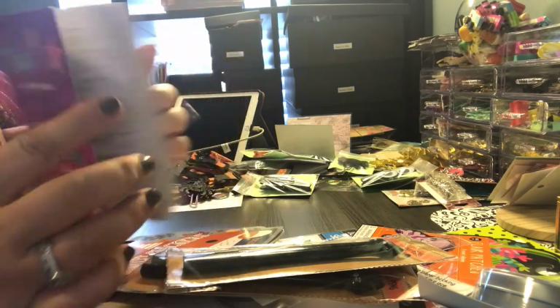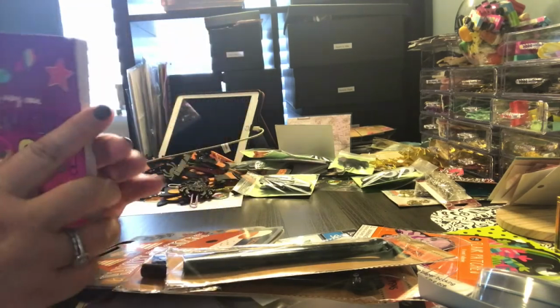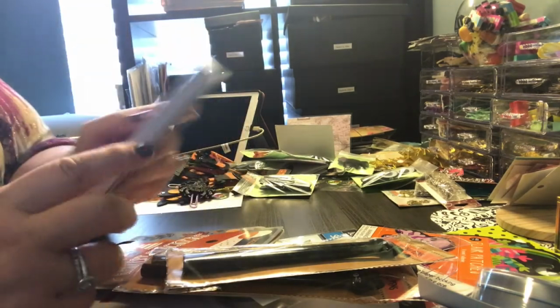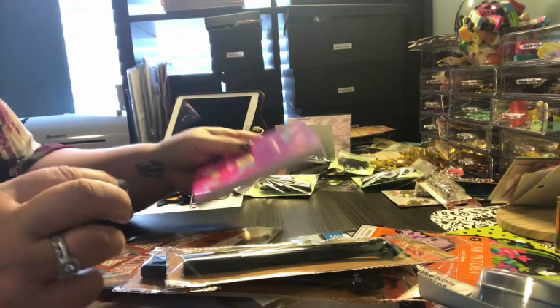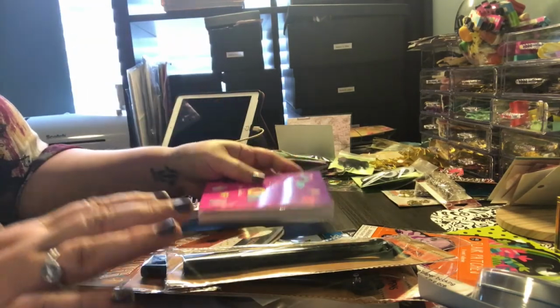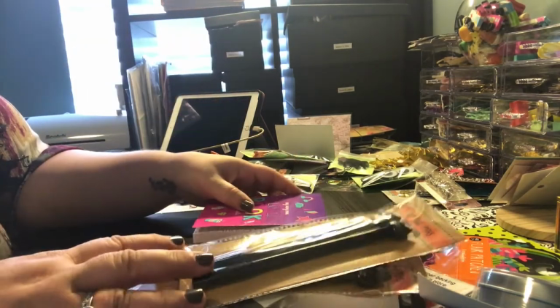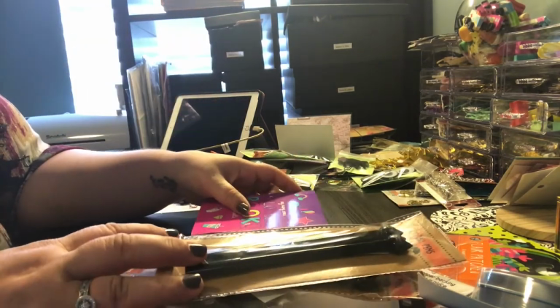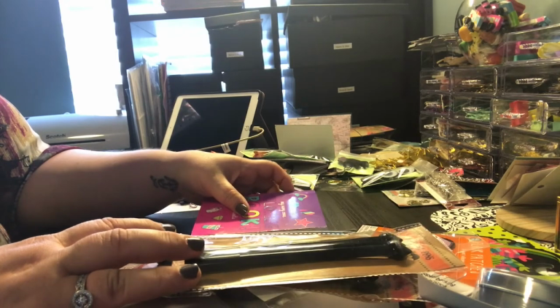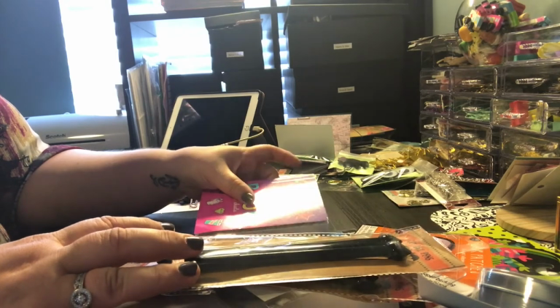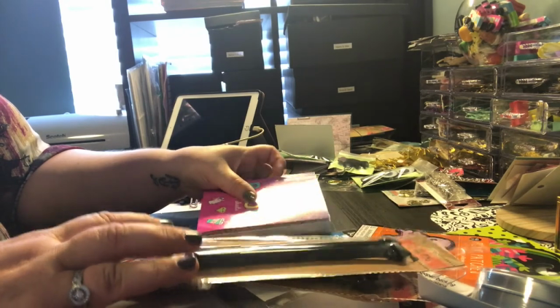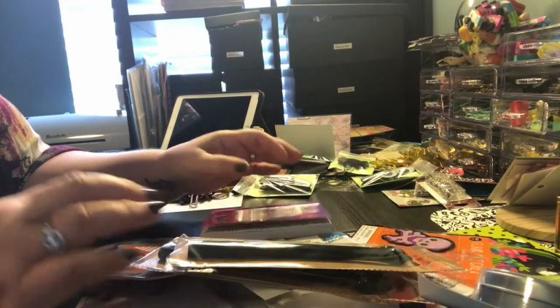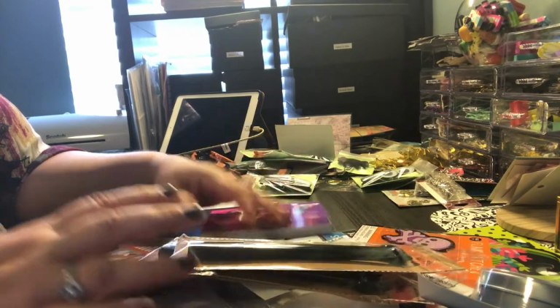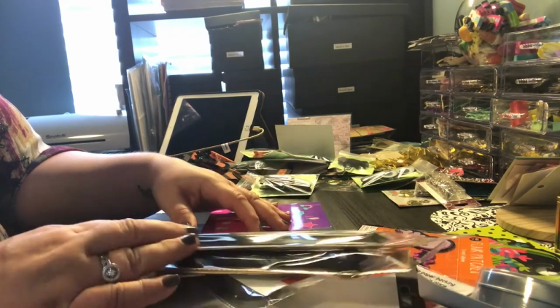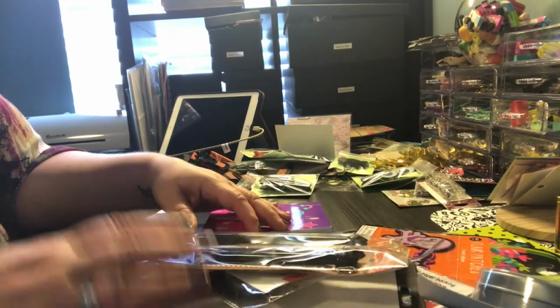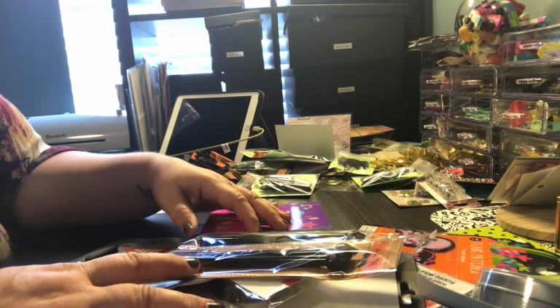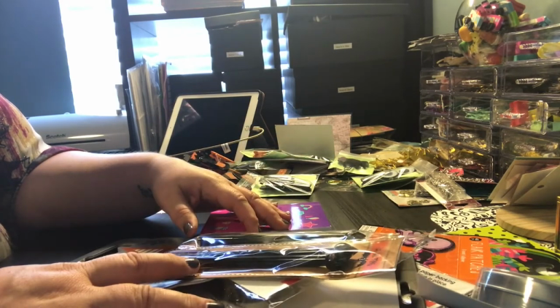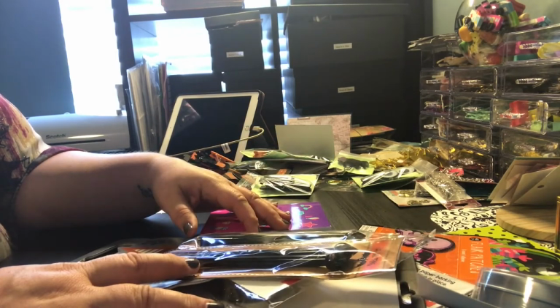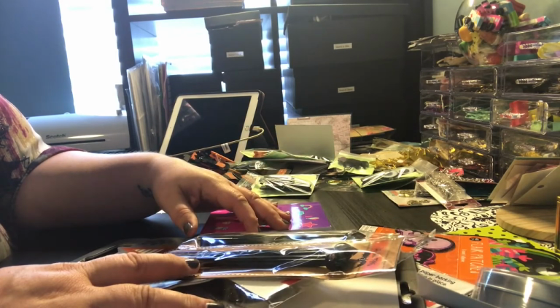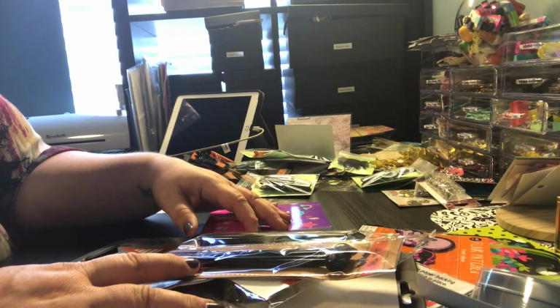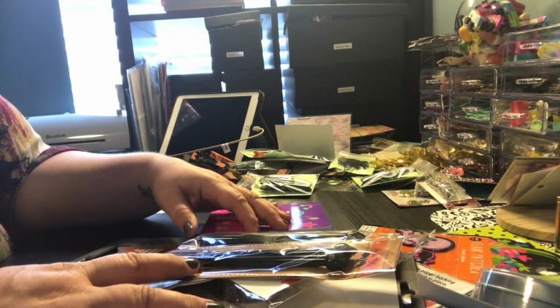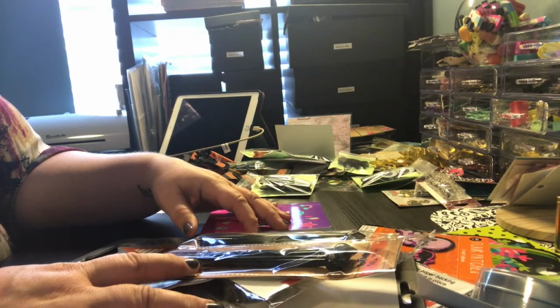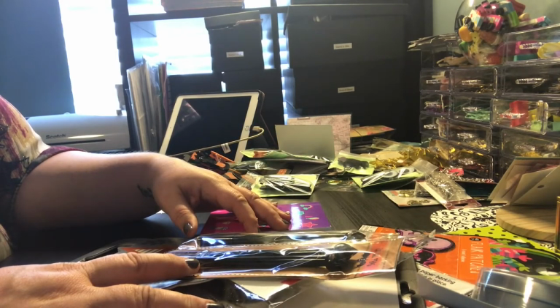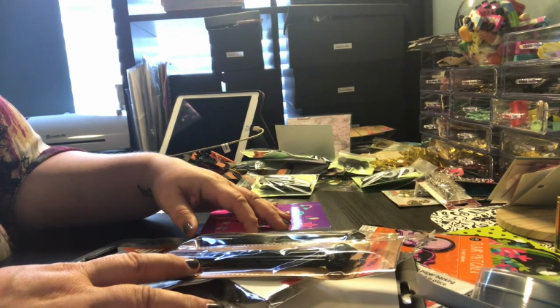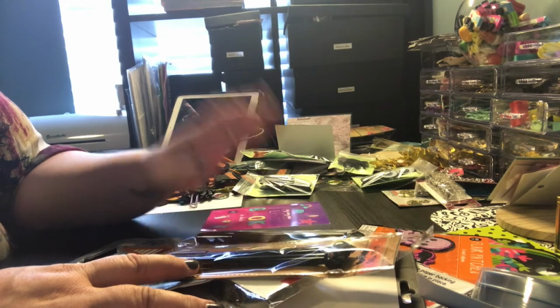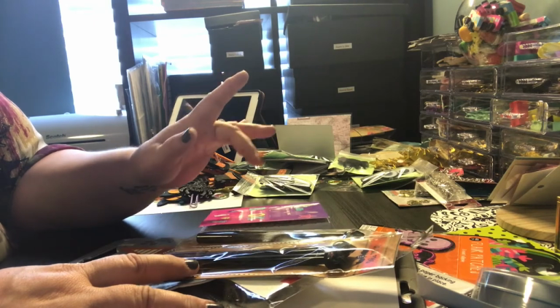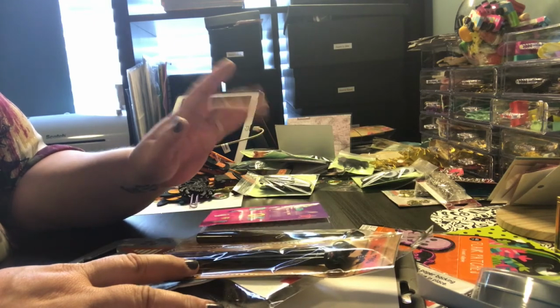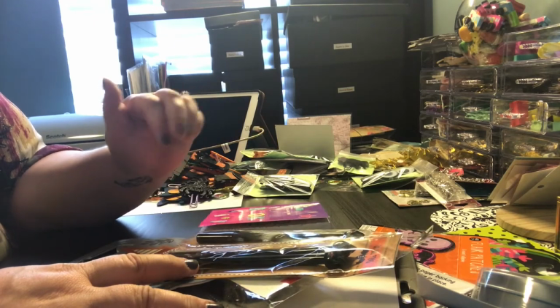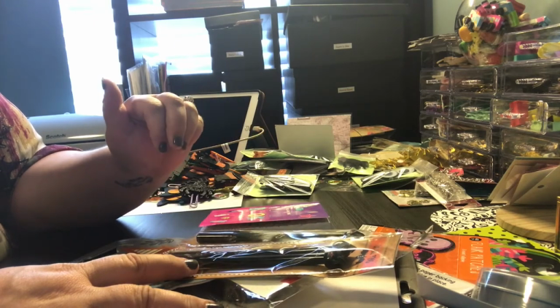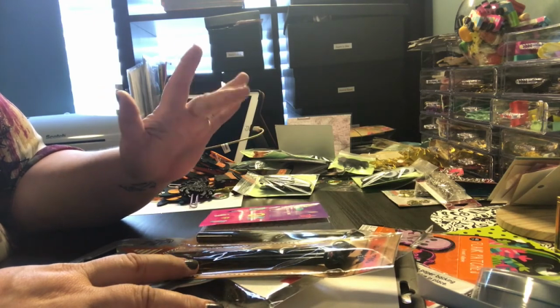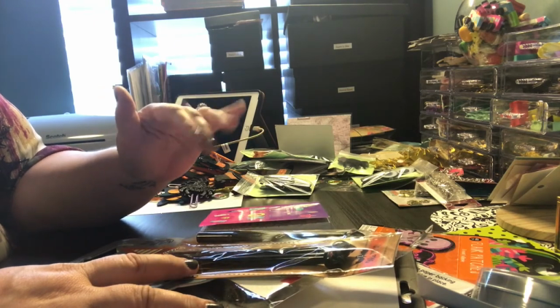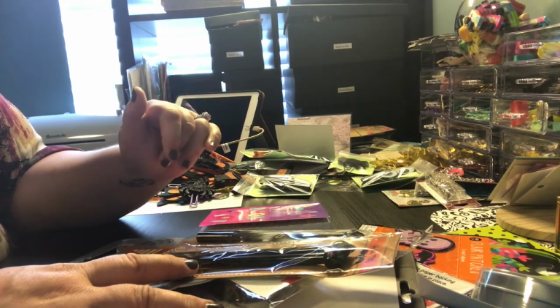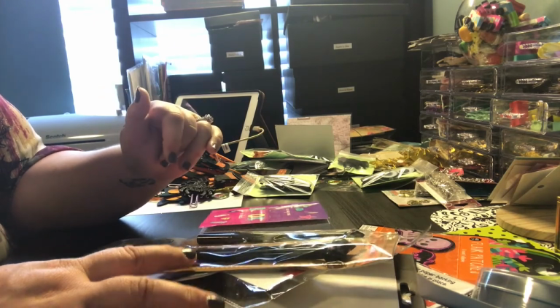So there we go, guys — that's what I got from Dollar Tree and from Target today. Until next time, see you later! Bye!